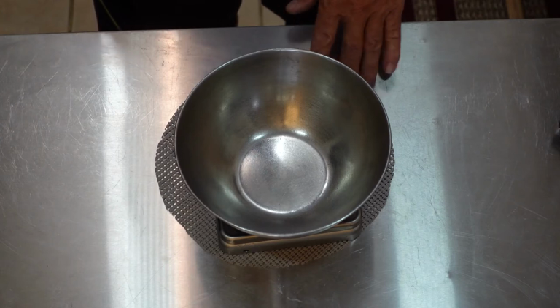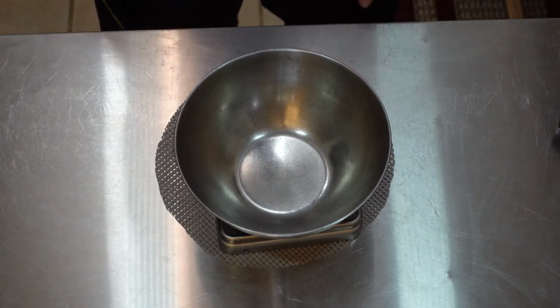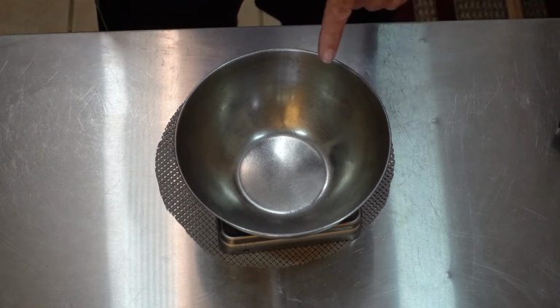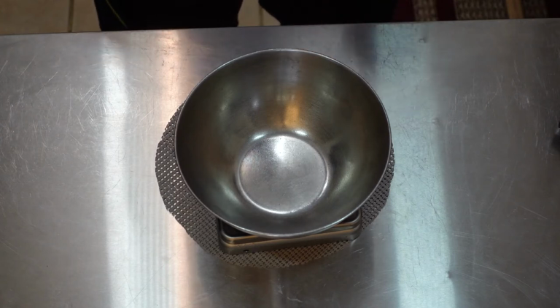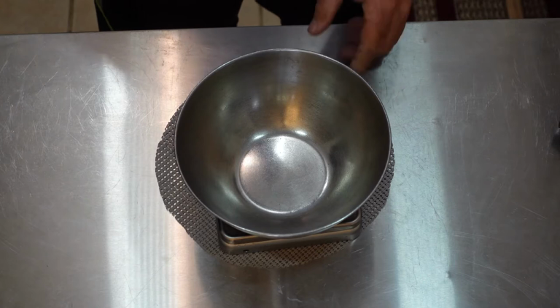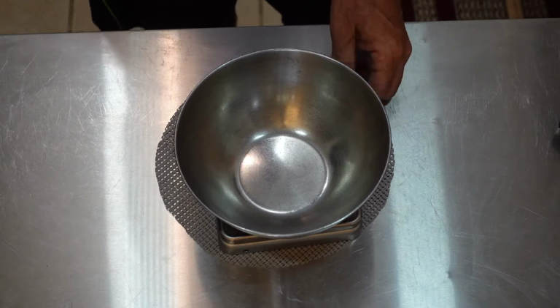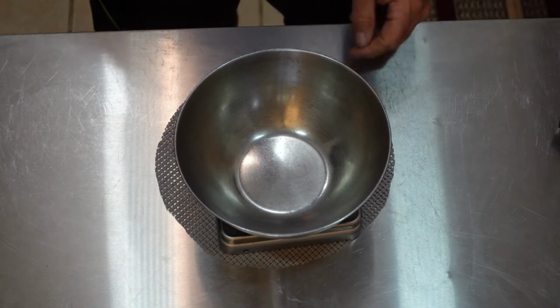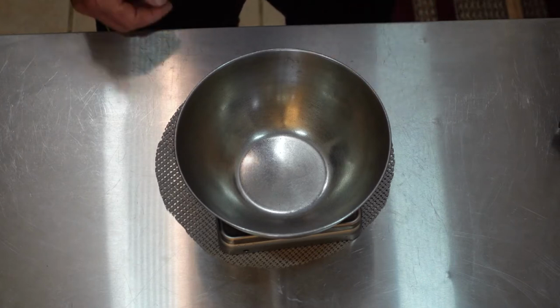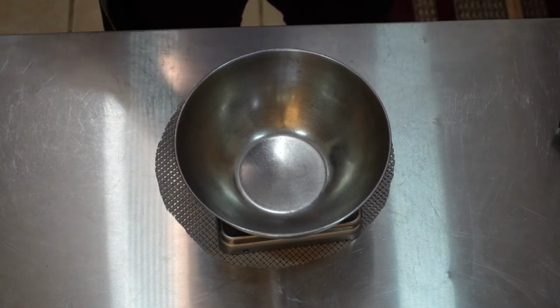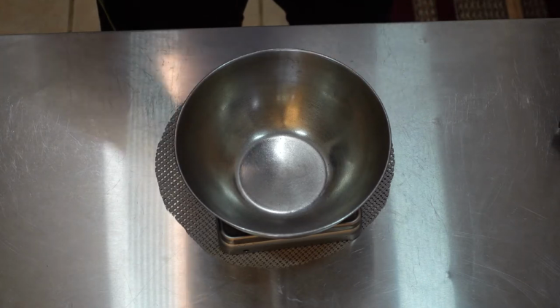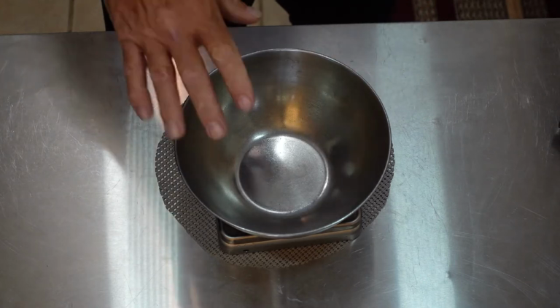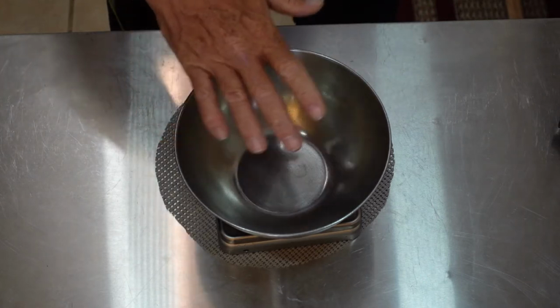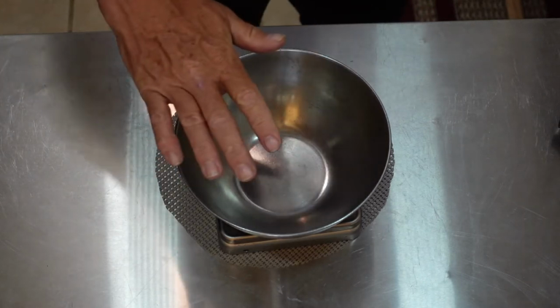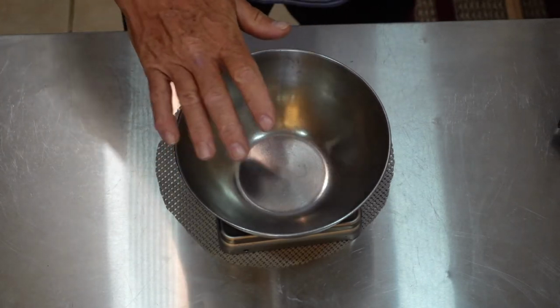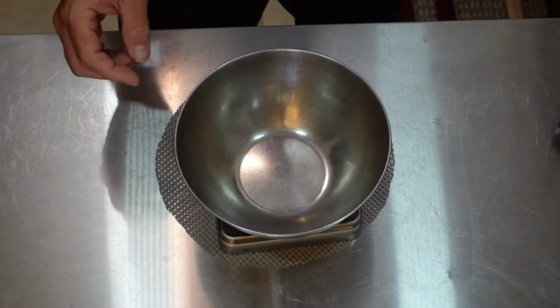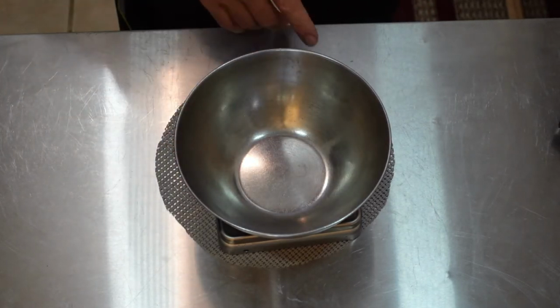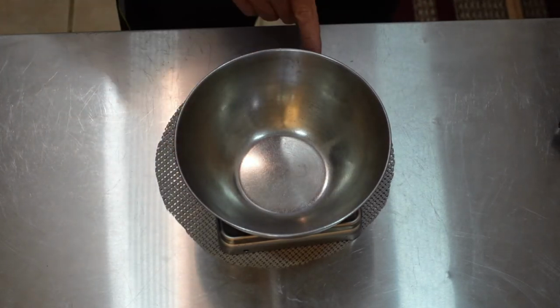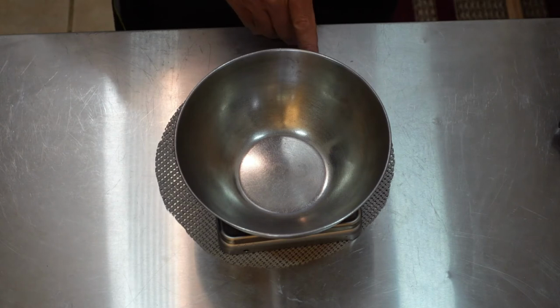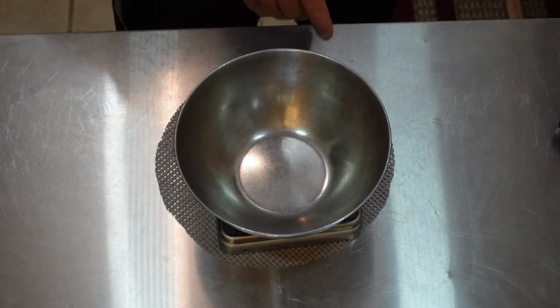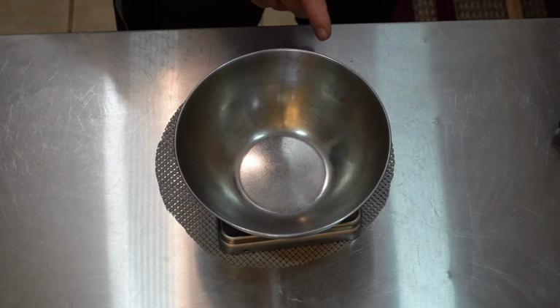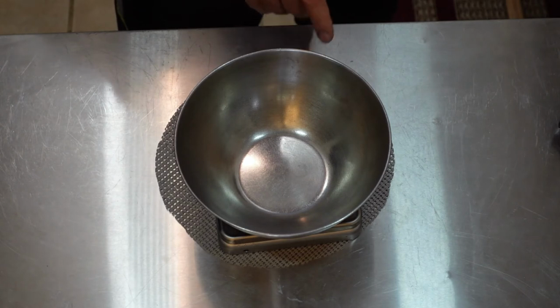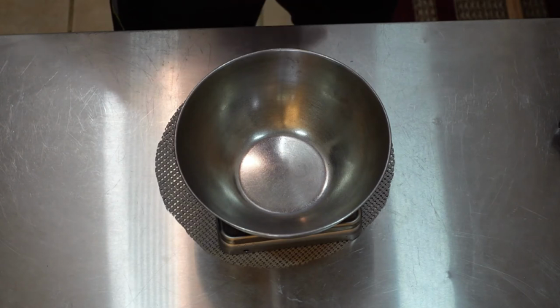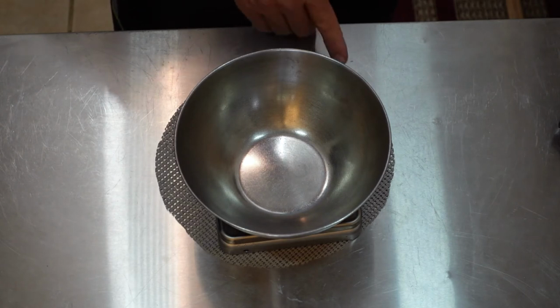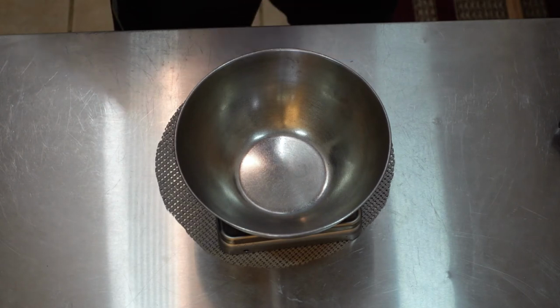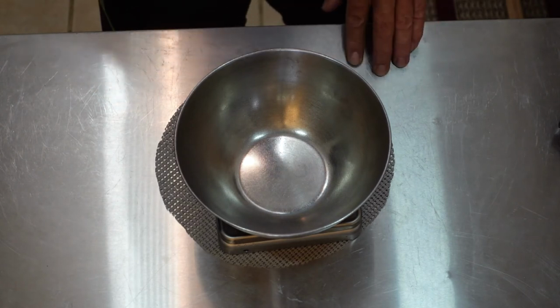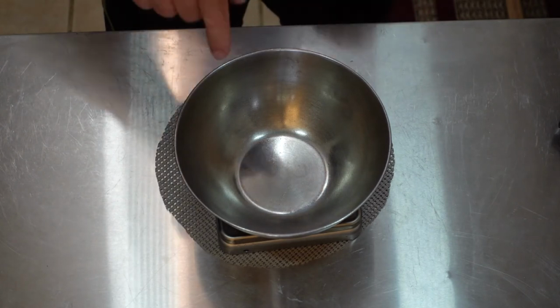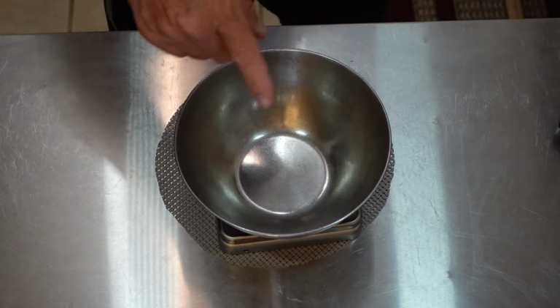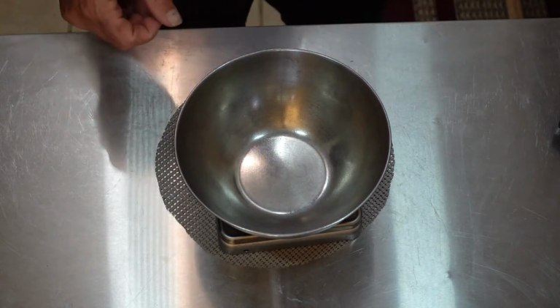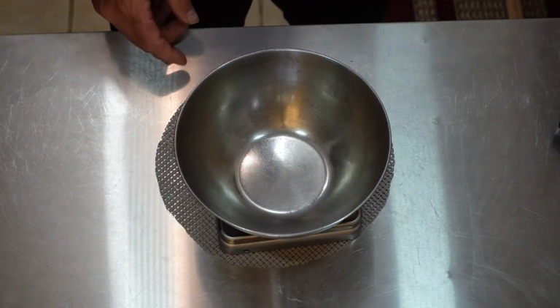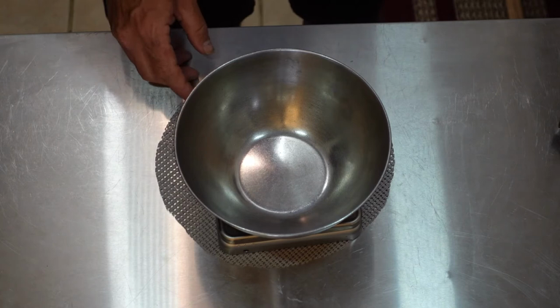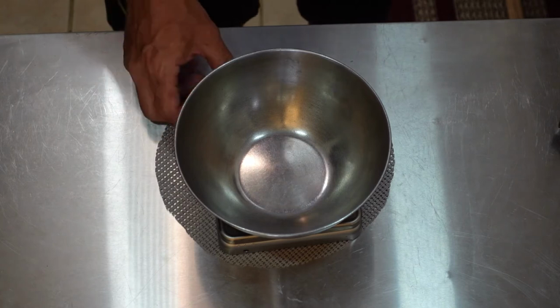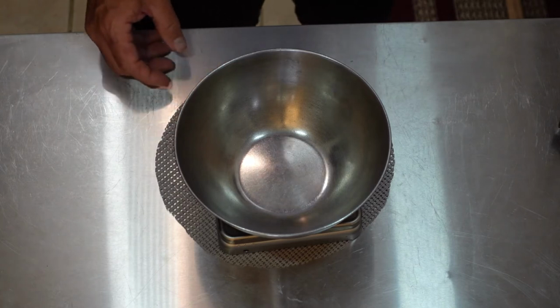So we're going to put your bowl on there and tare it off. Taring is when you hit tare on your scale and it sets it to zero. Then we're going to go to grams.